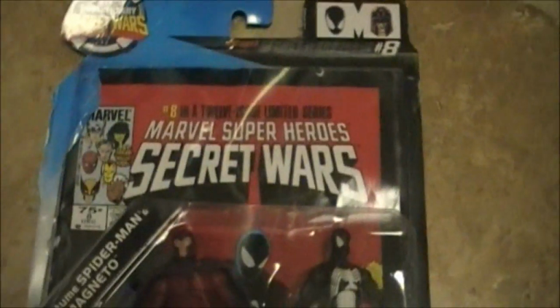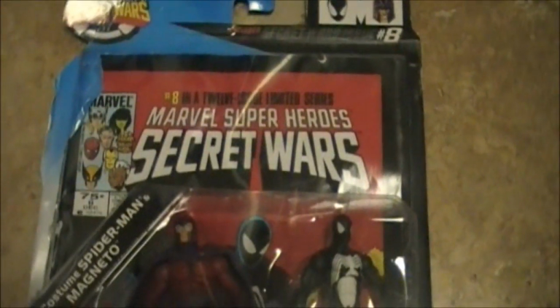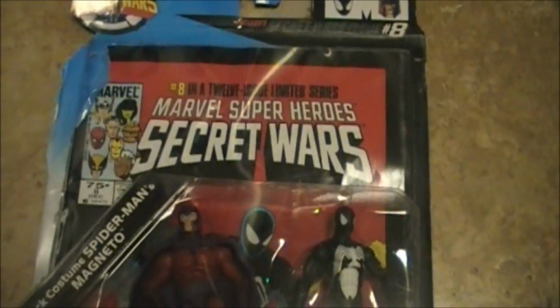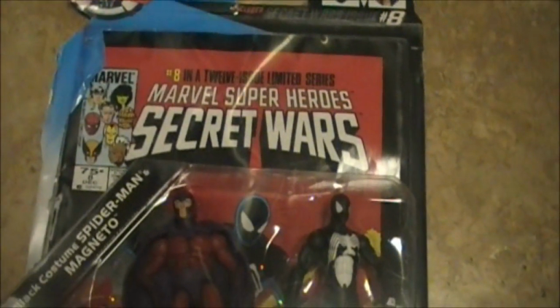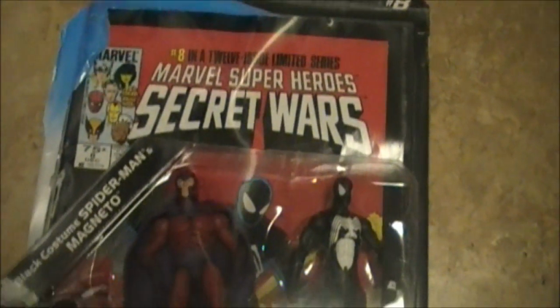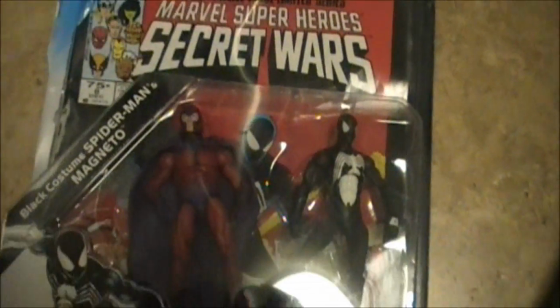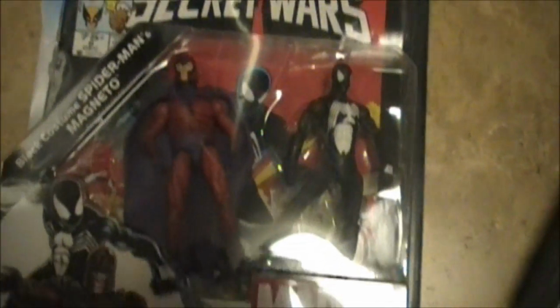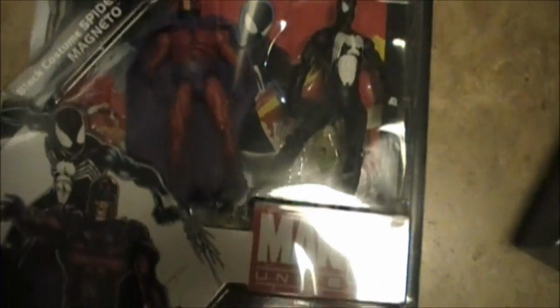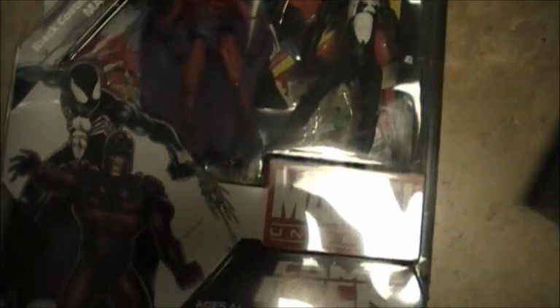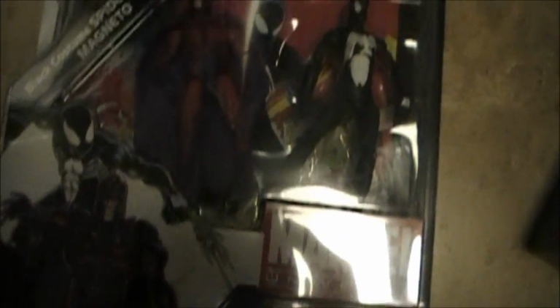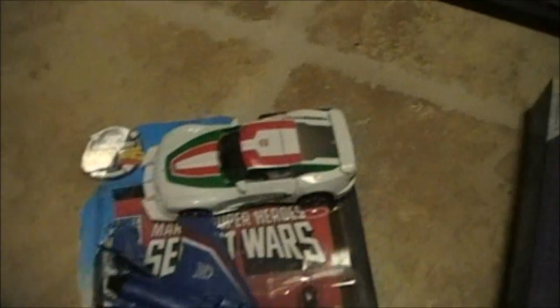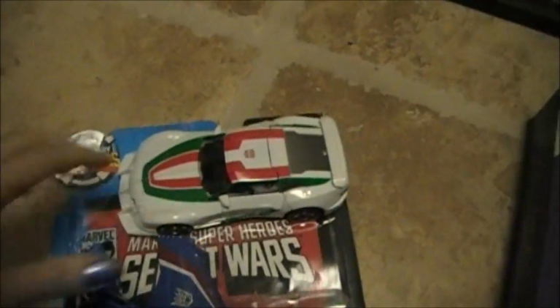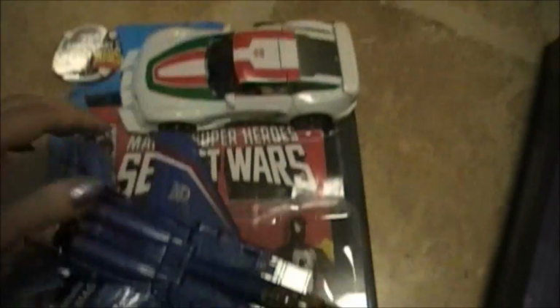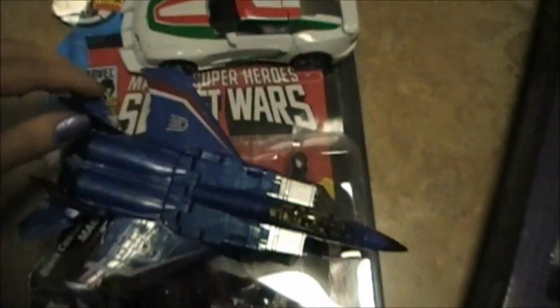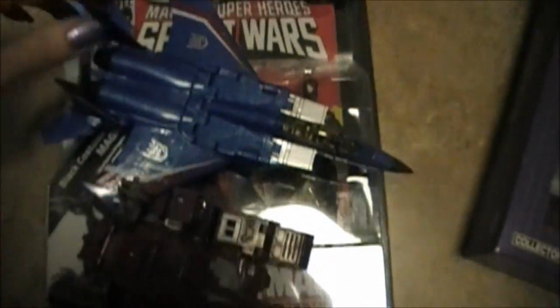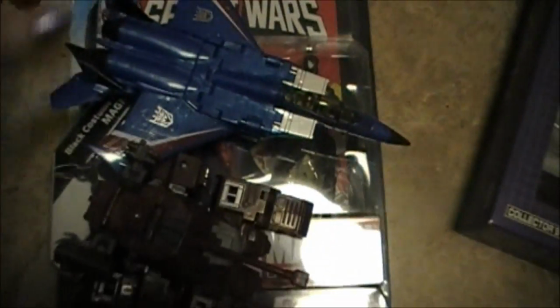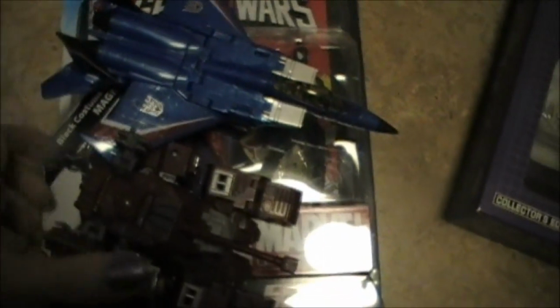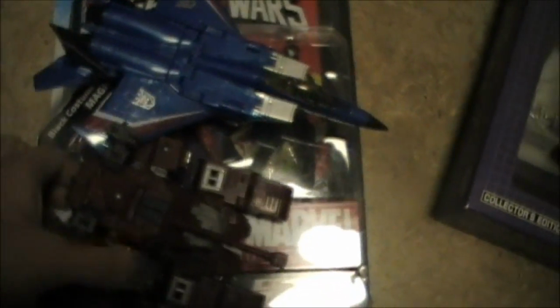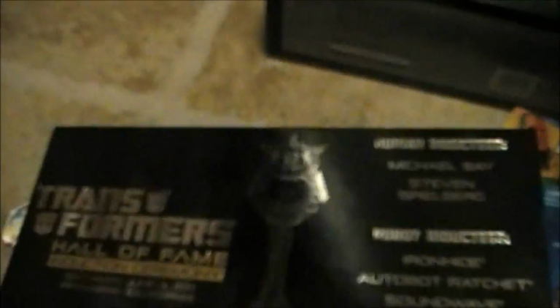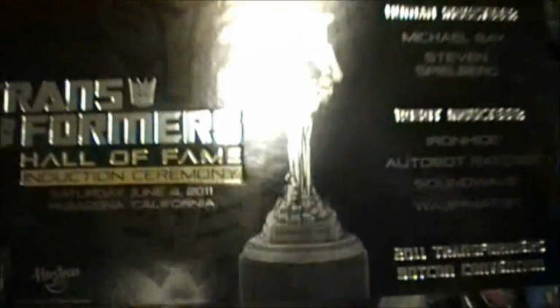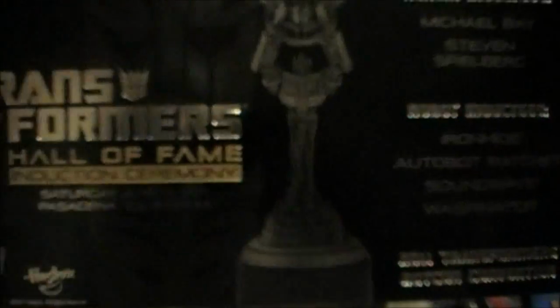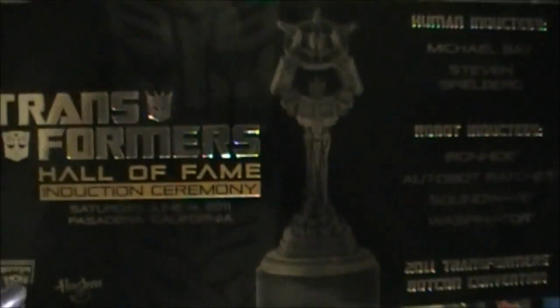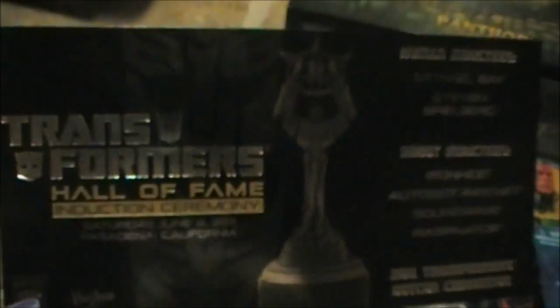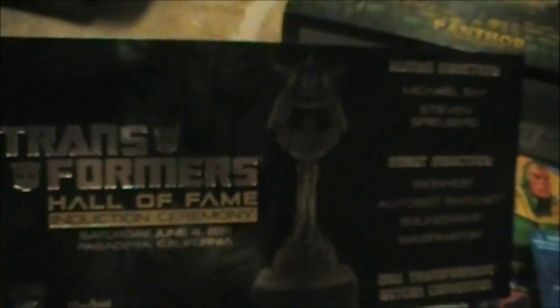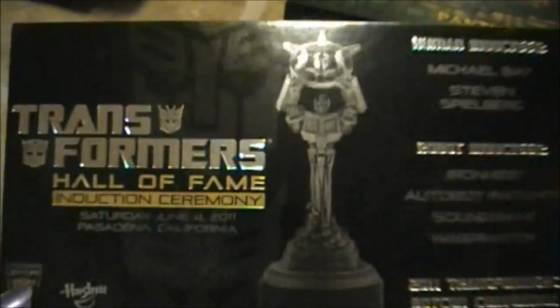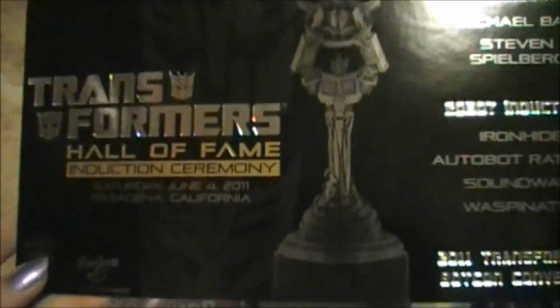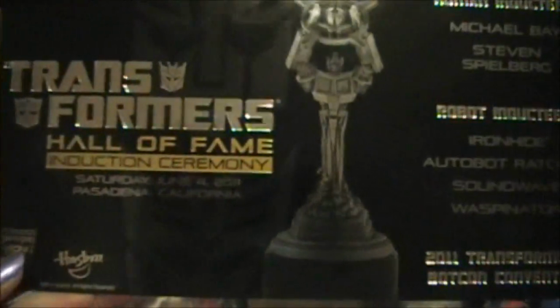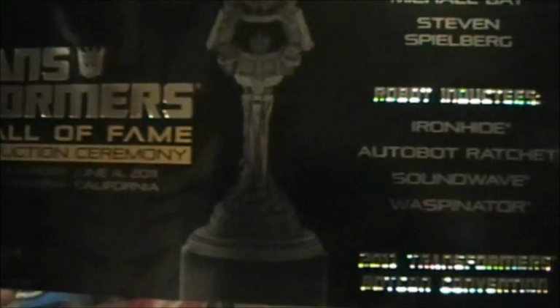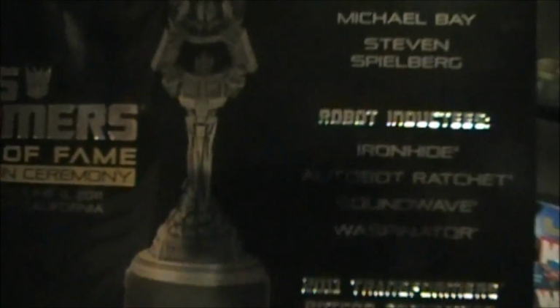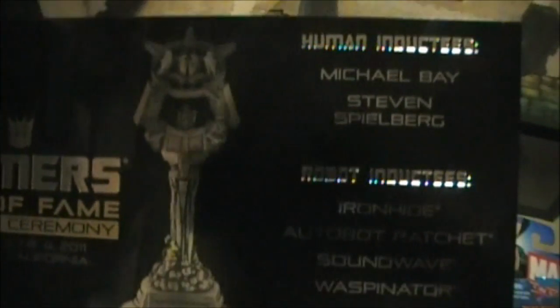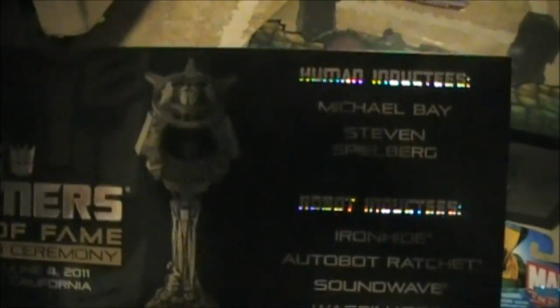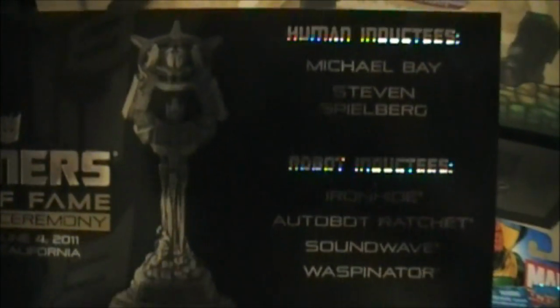Also got the black costume Spider-Man Magneto, which is really dope. And Wheeljack, Thundercracker, and Warped. Also got a few cool things from the Hall of Fame — this right here is really dope, it's got everyone's name on it.